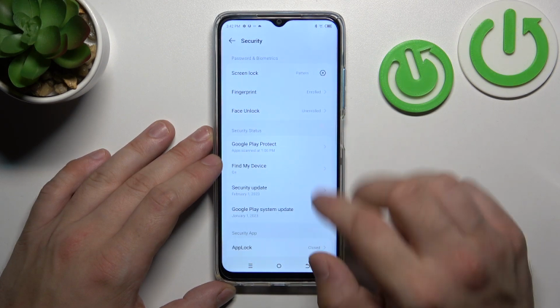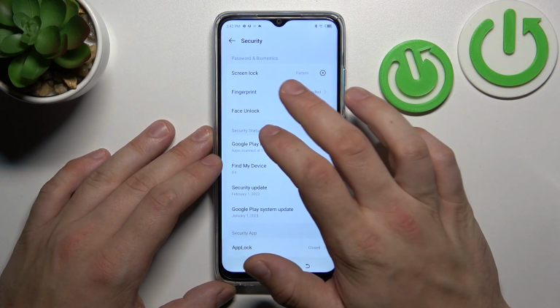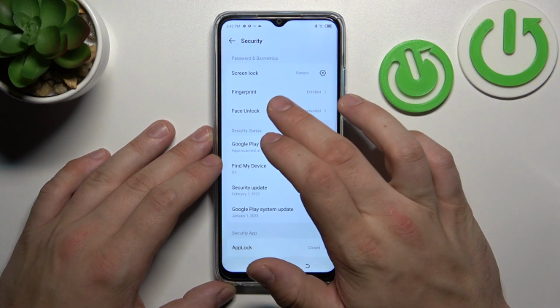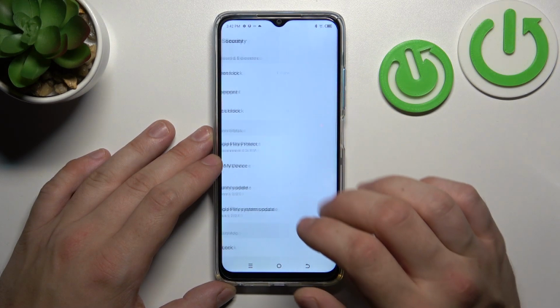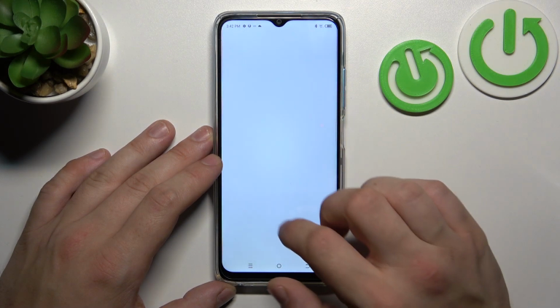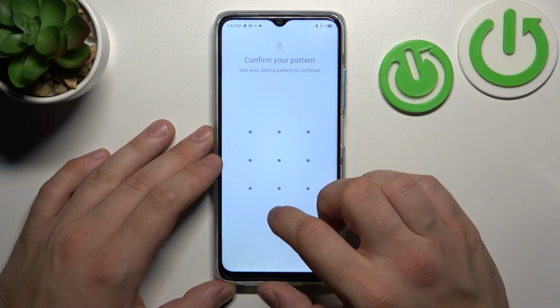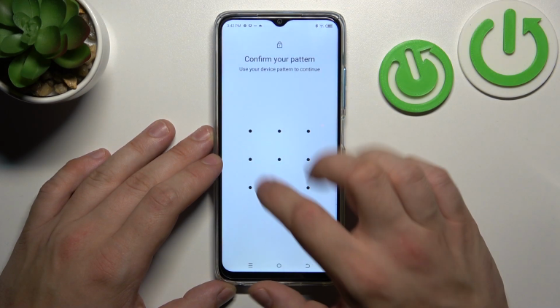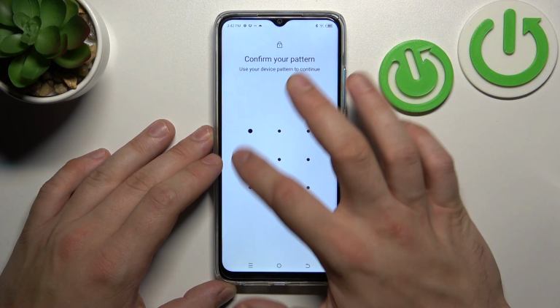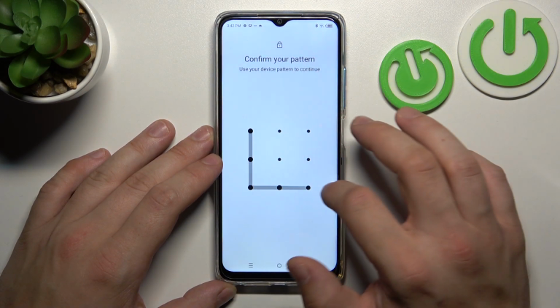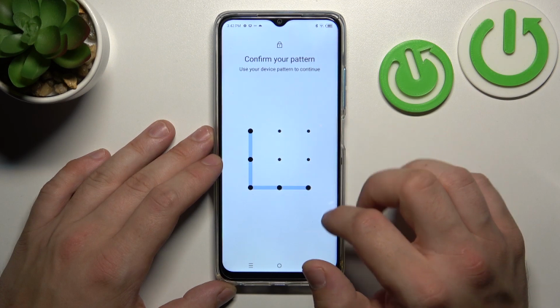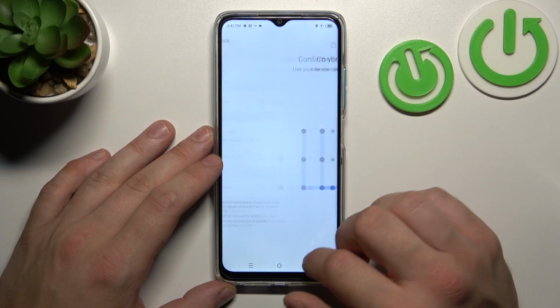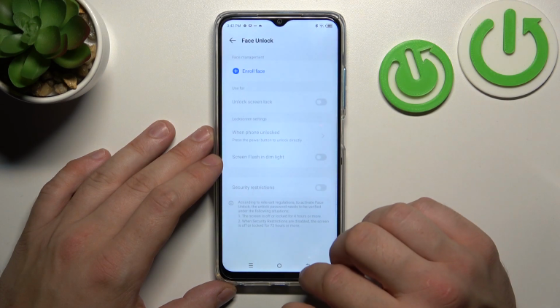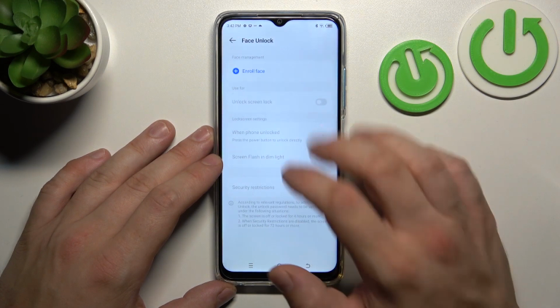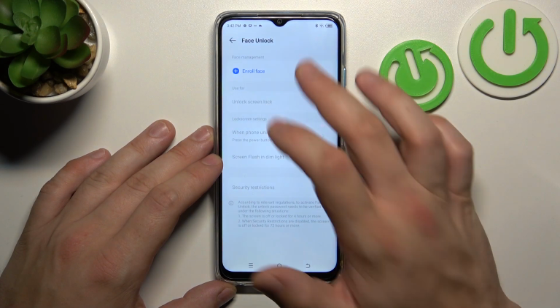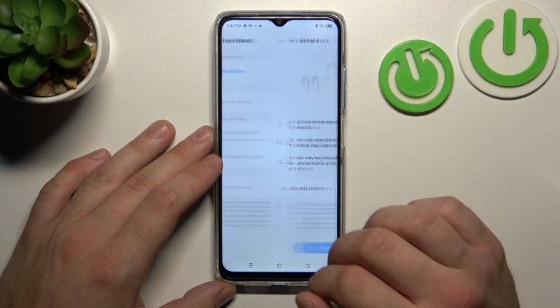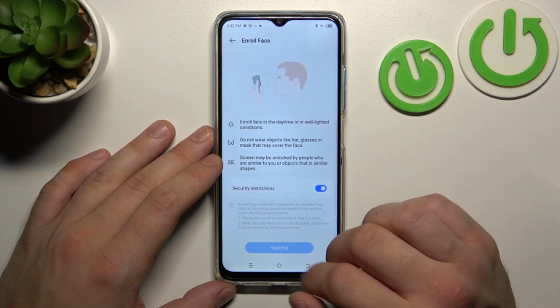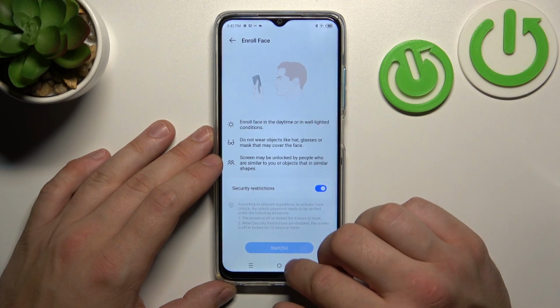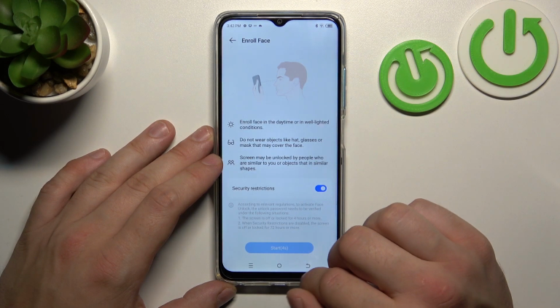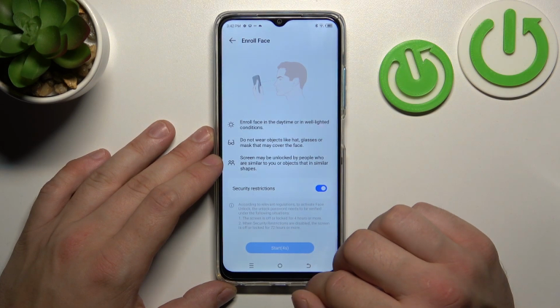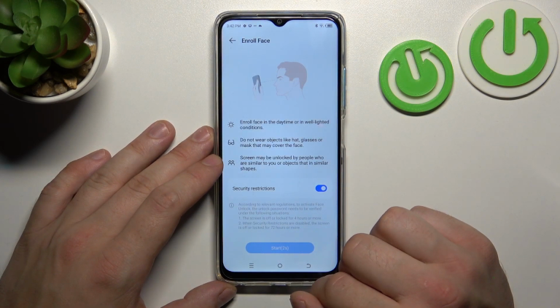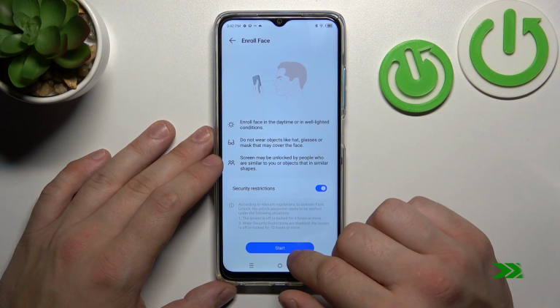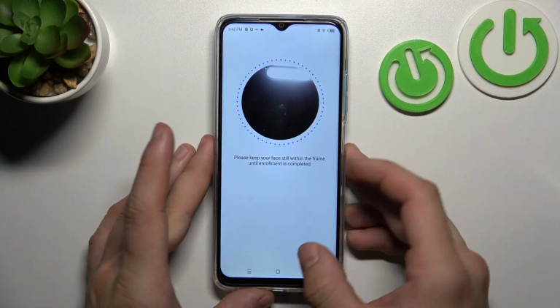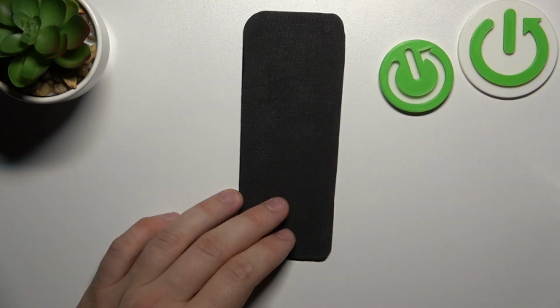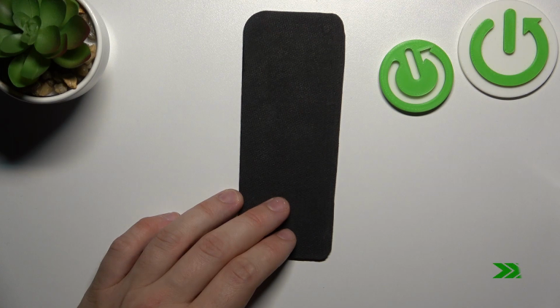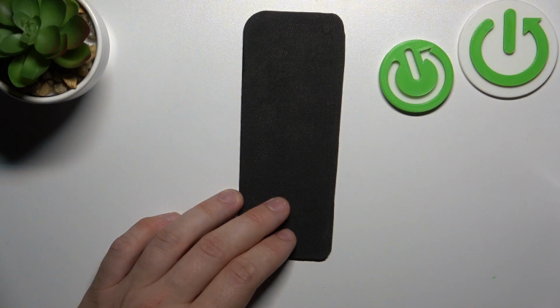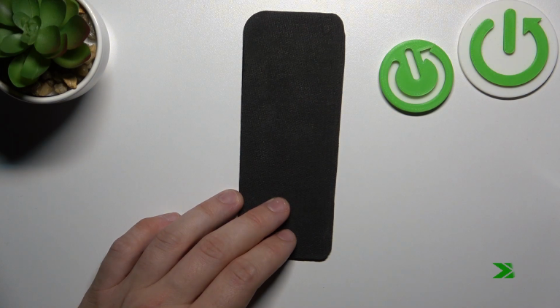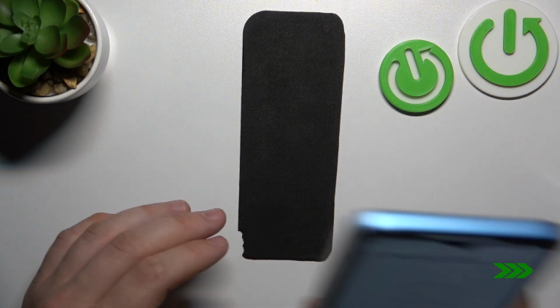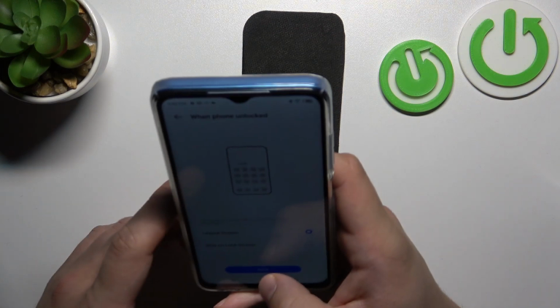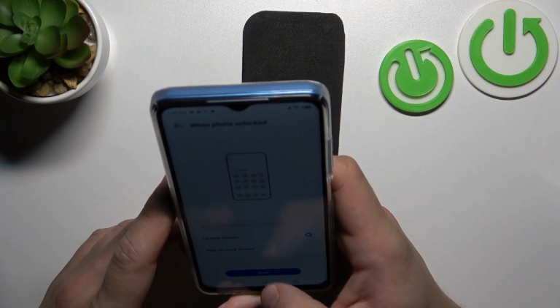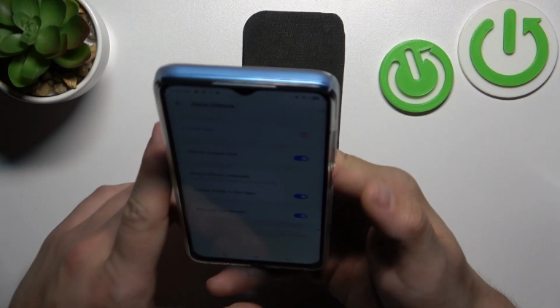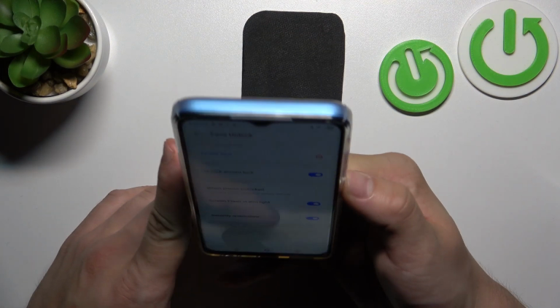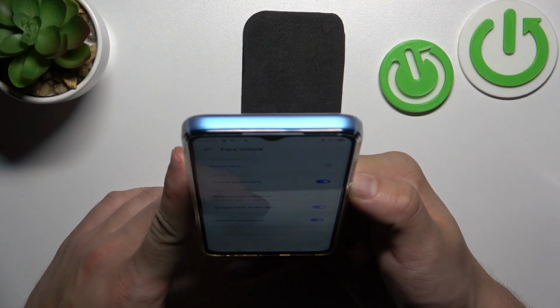In the end let's go to Face Unlock and now simply scan your face via the front camera and use it to unlock the phone.